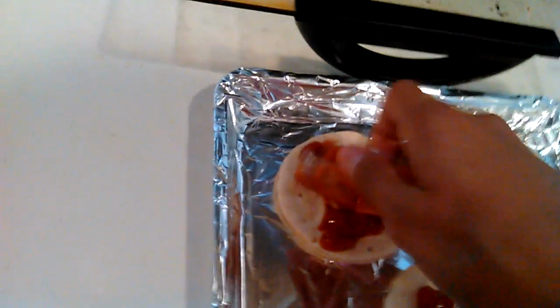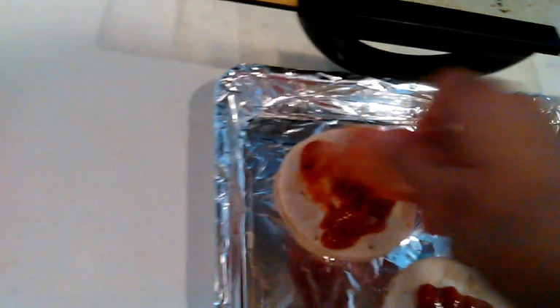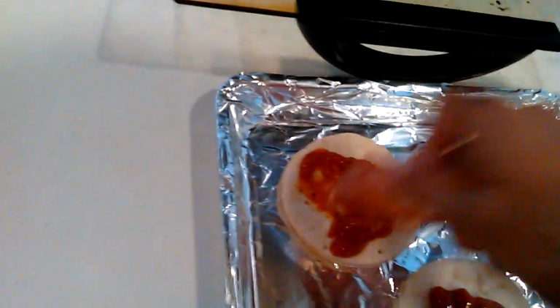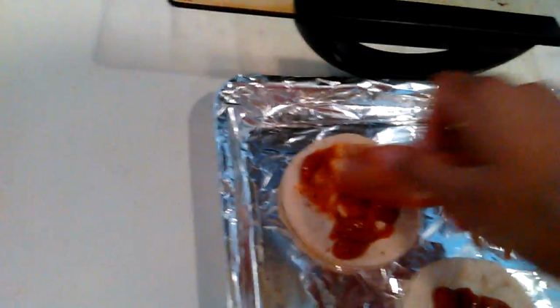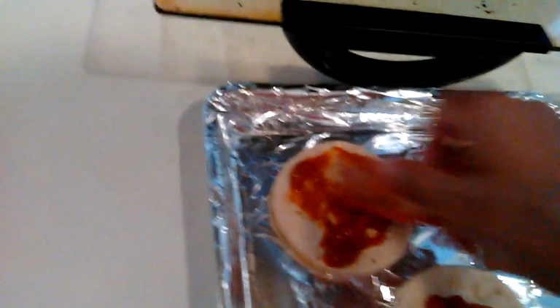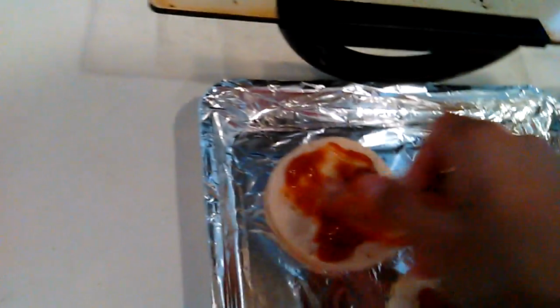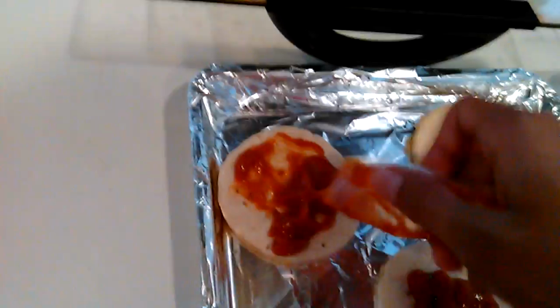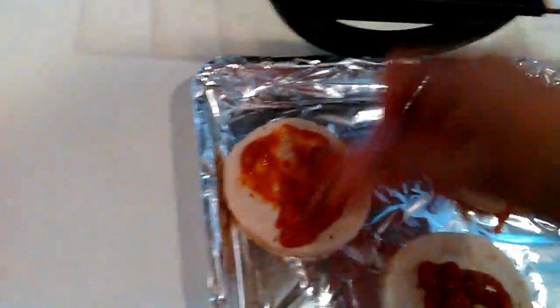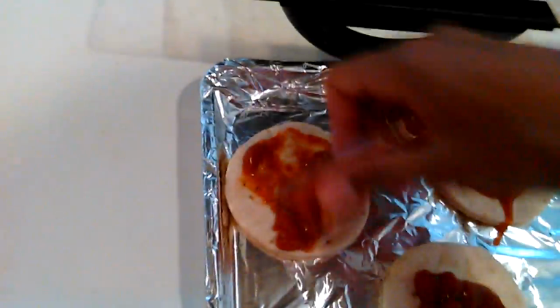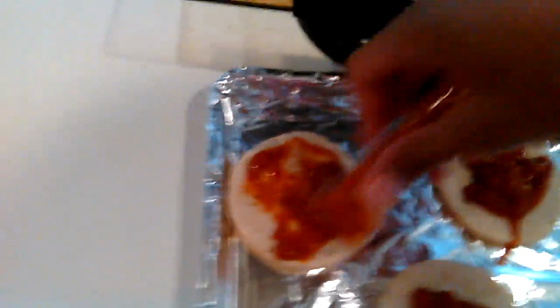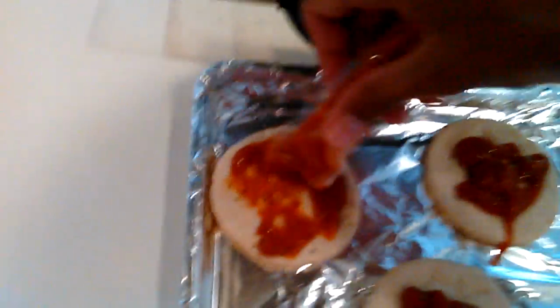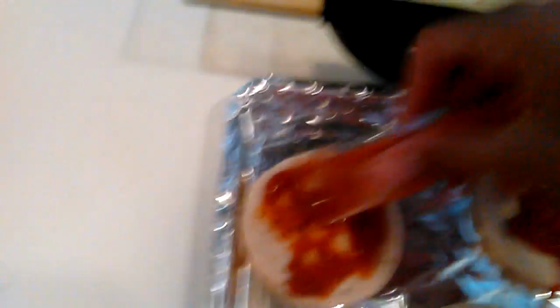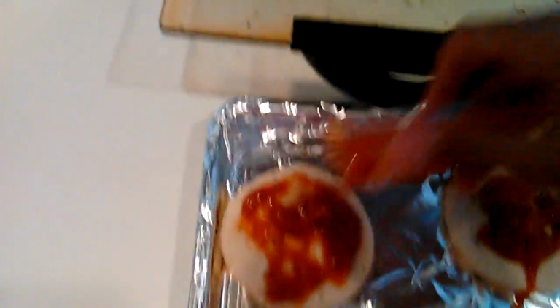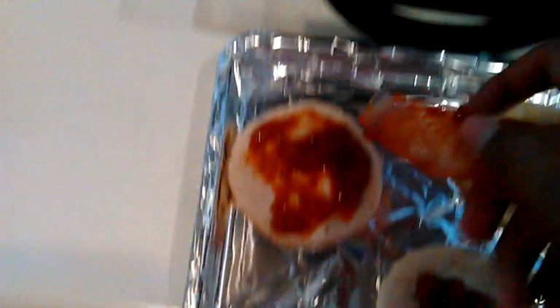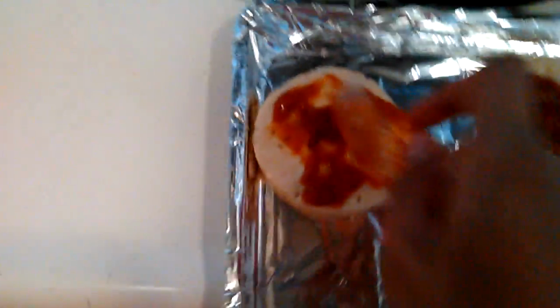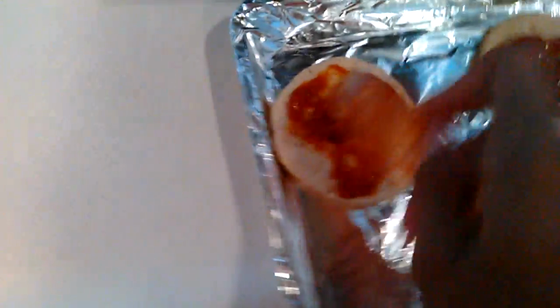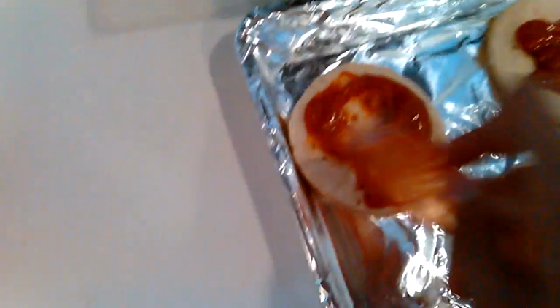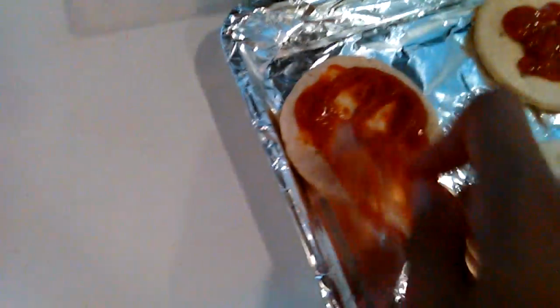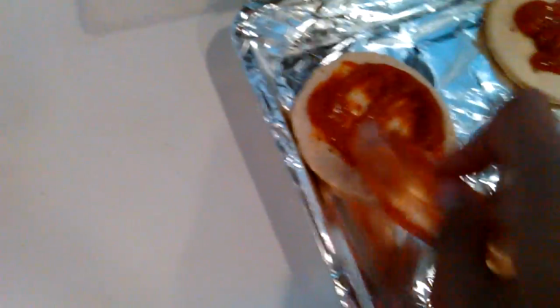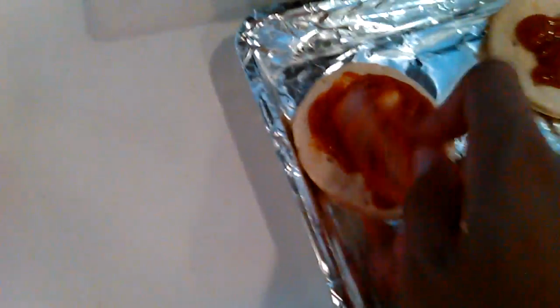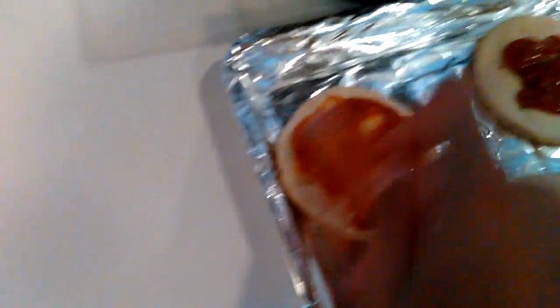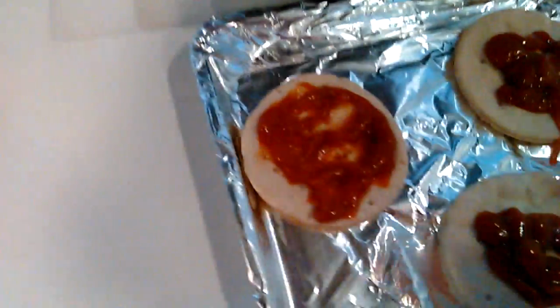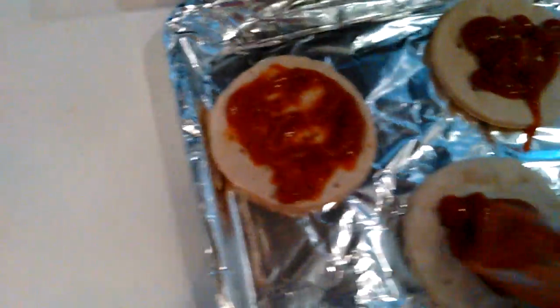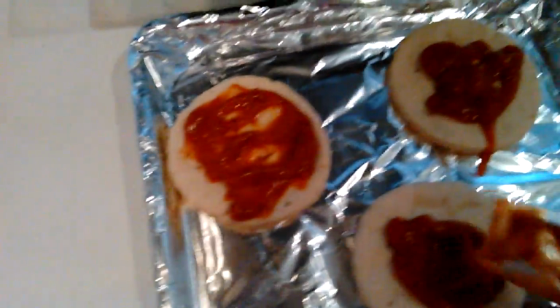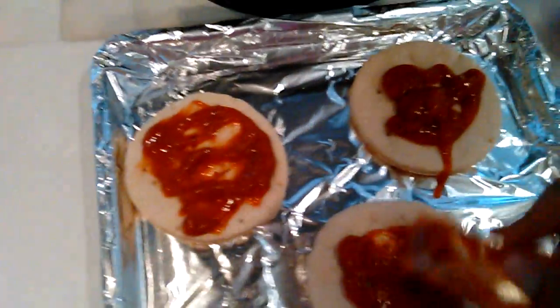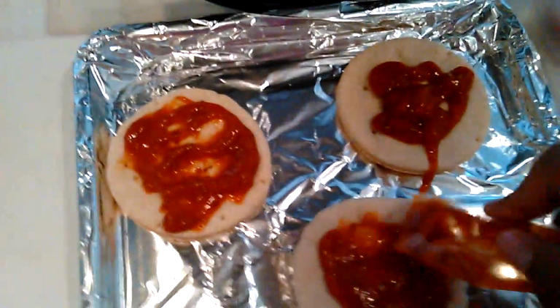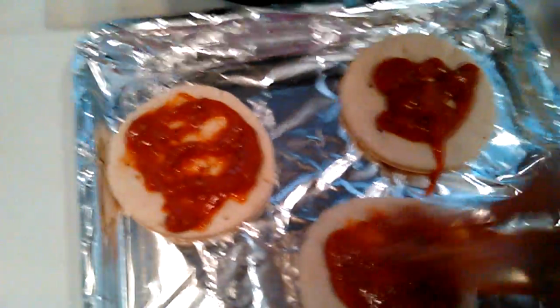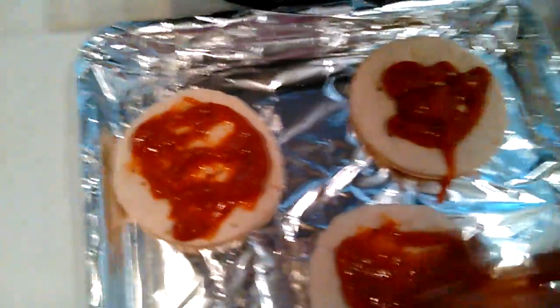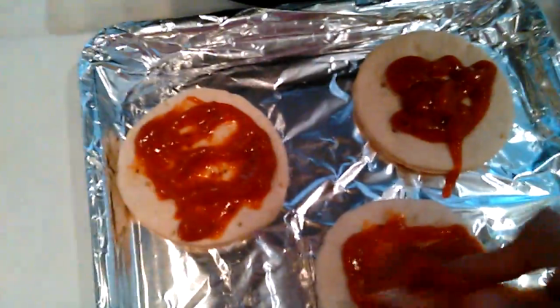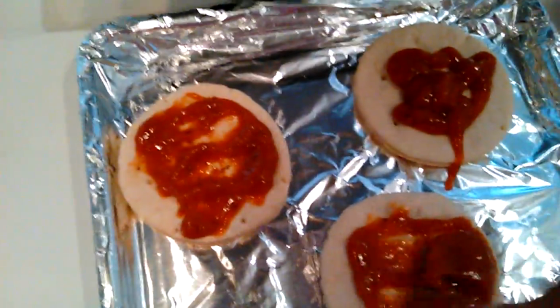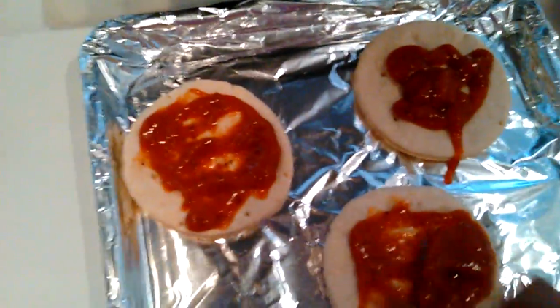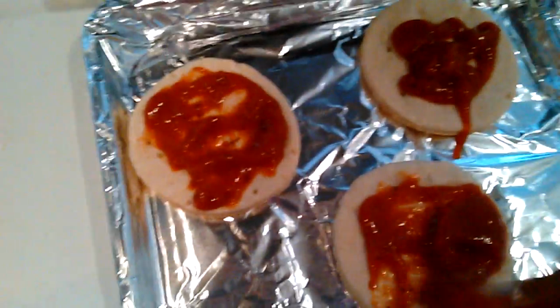Alright, we spread it. Spread it good. Real good.